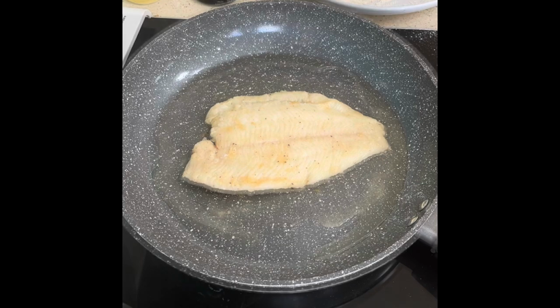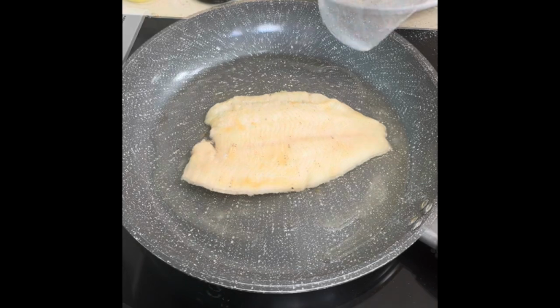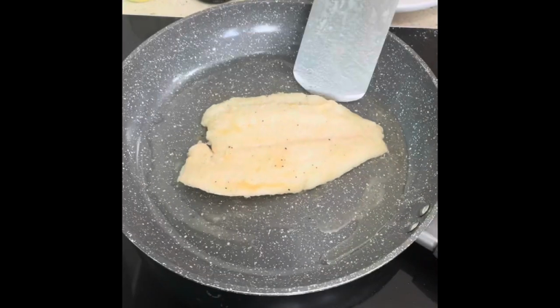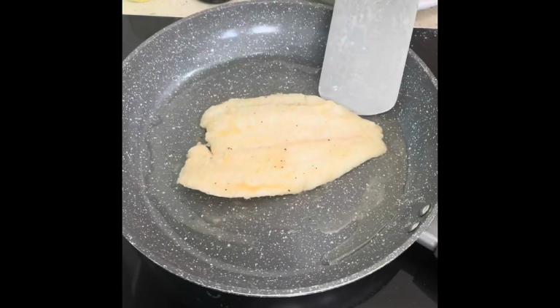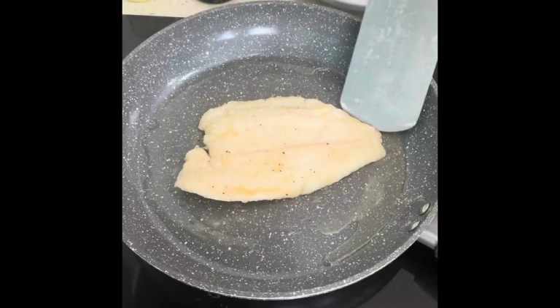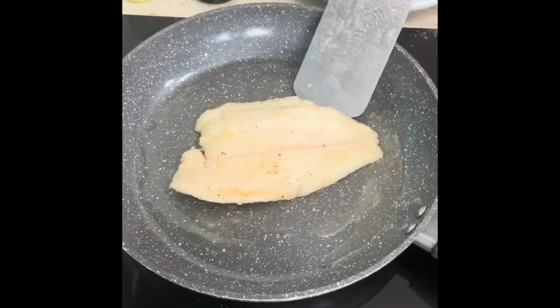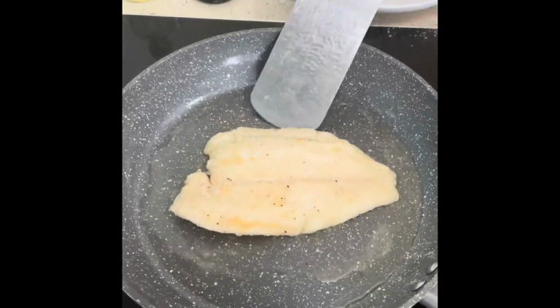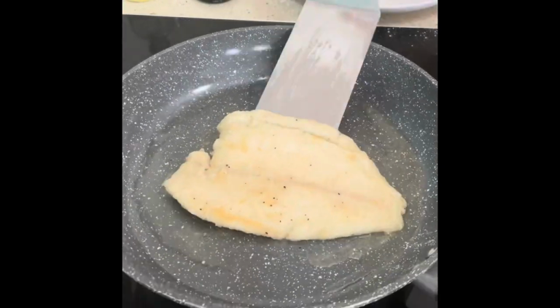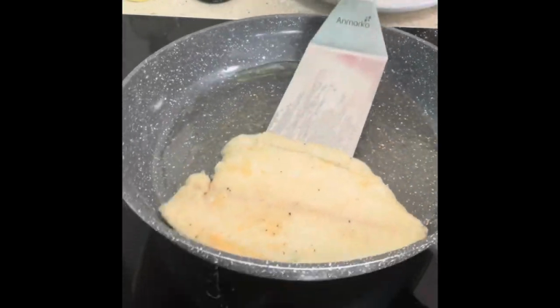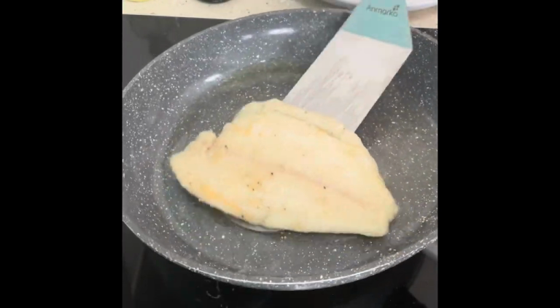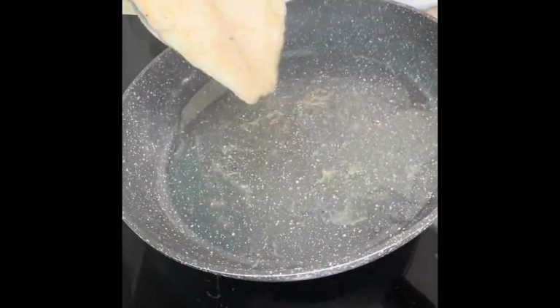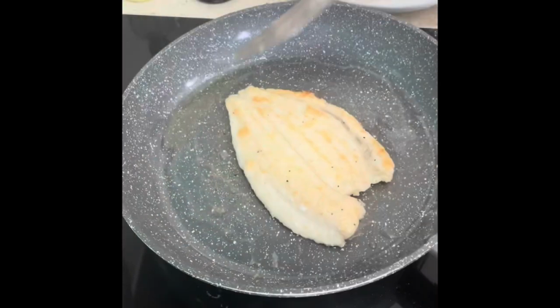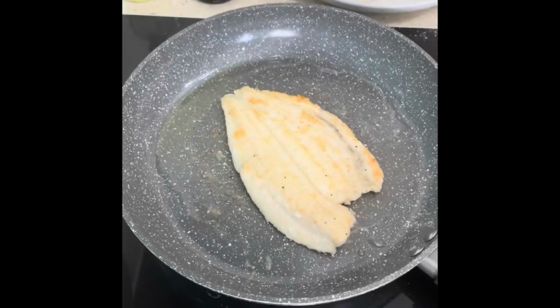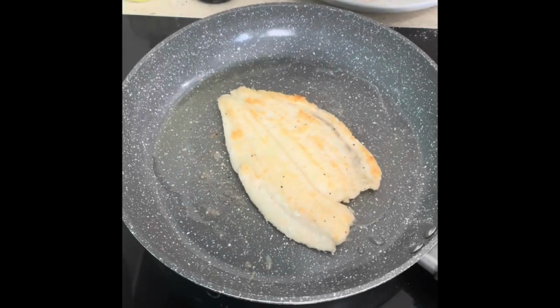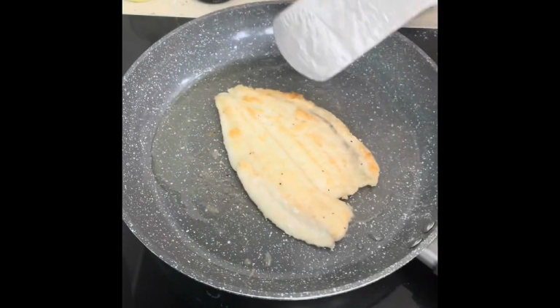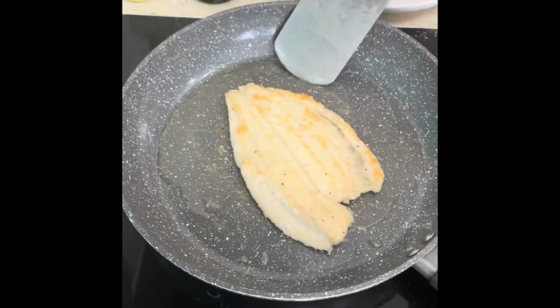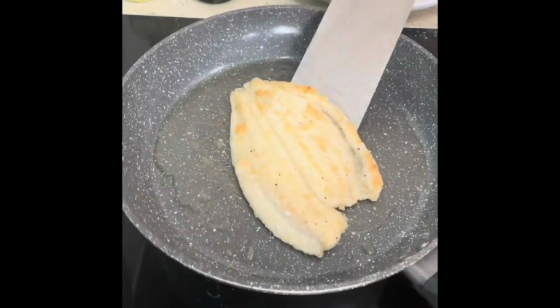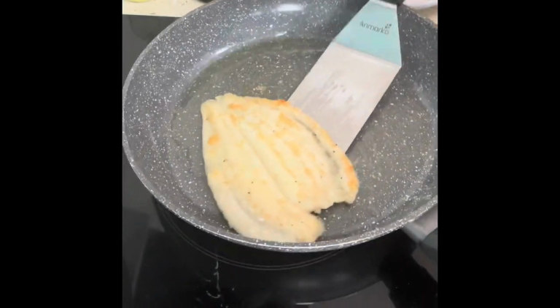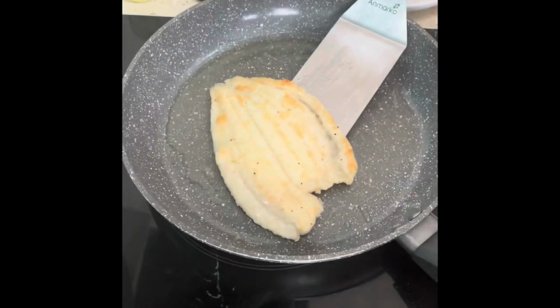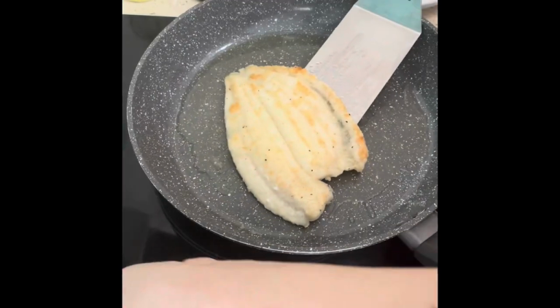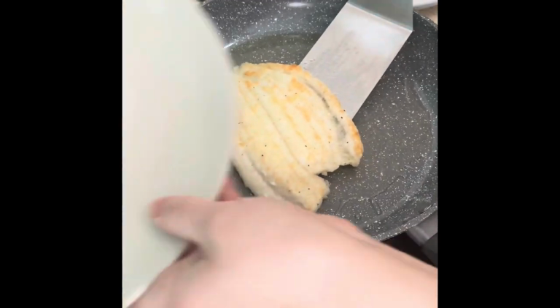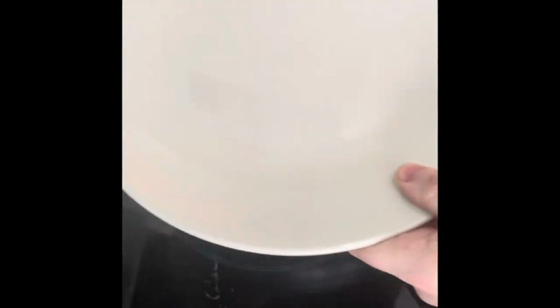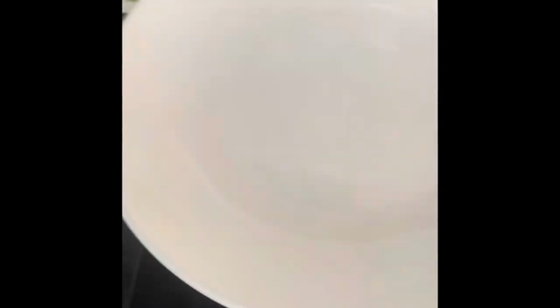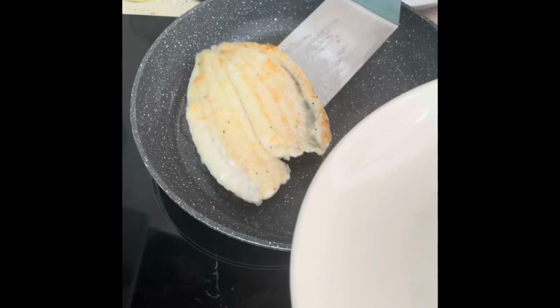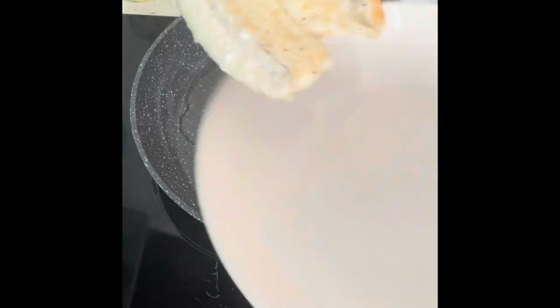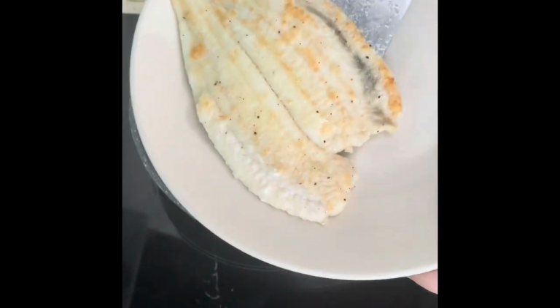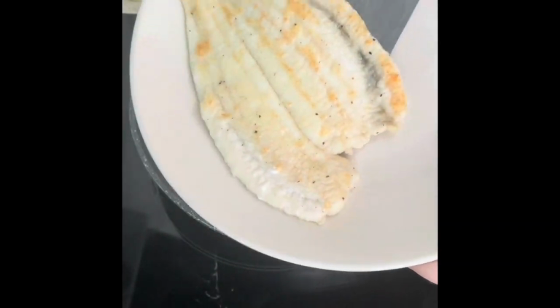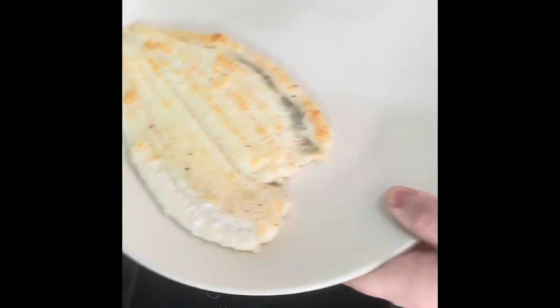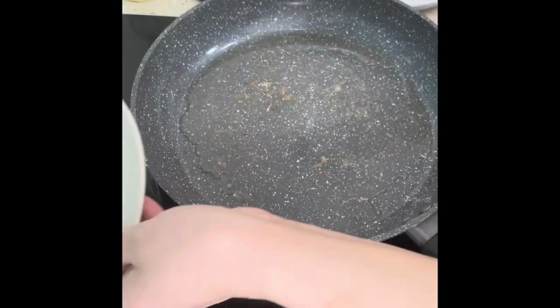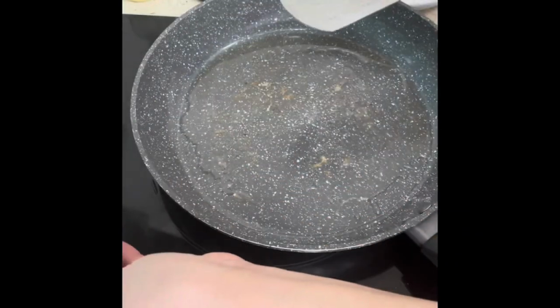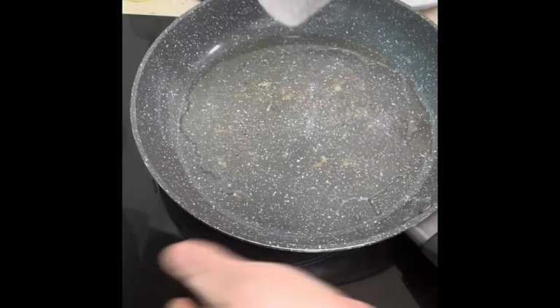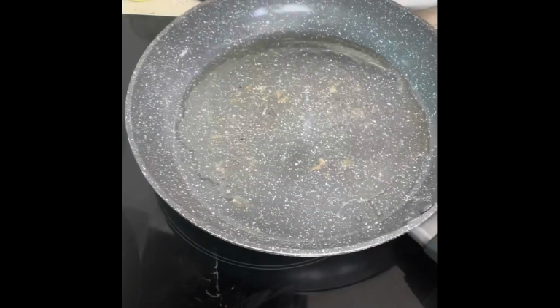After two minutes on each side, that's all it's done — nice and golden. We're just going to transfer that onto your plate and cook the other one.